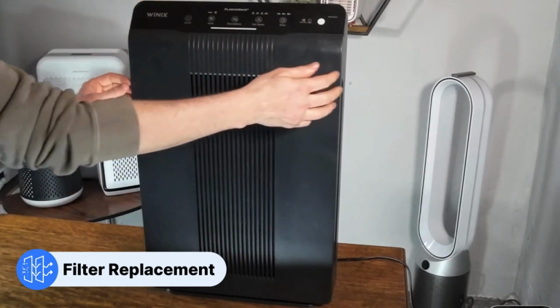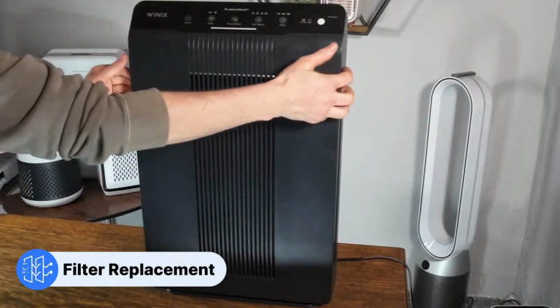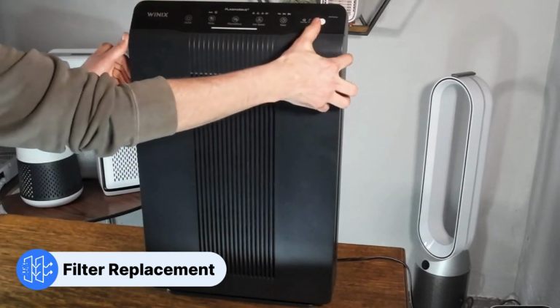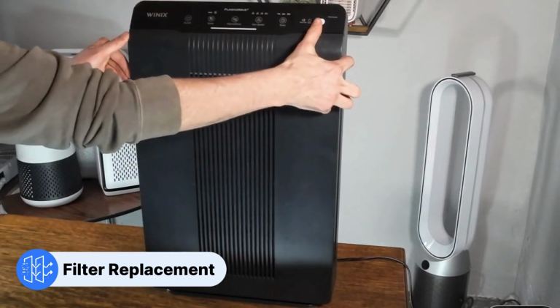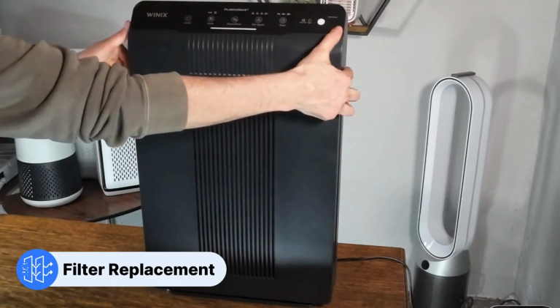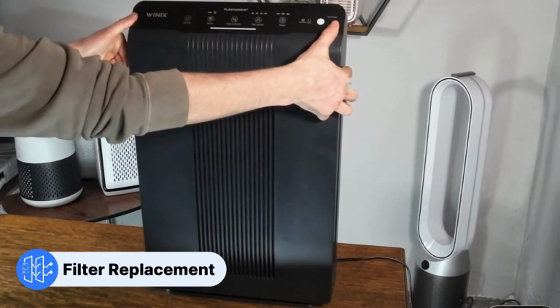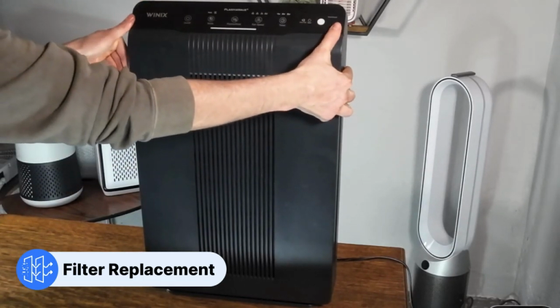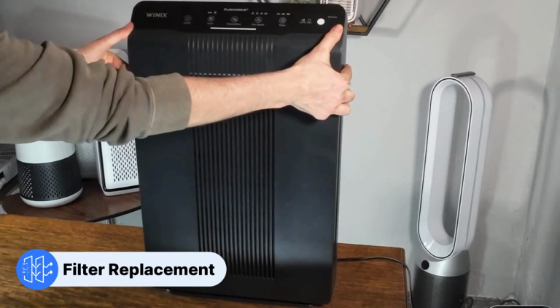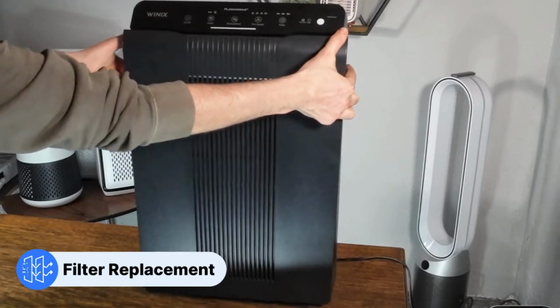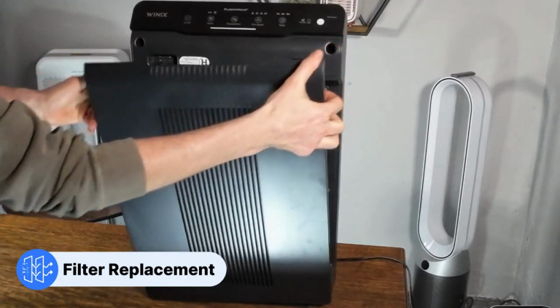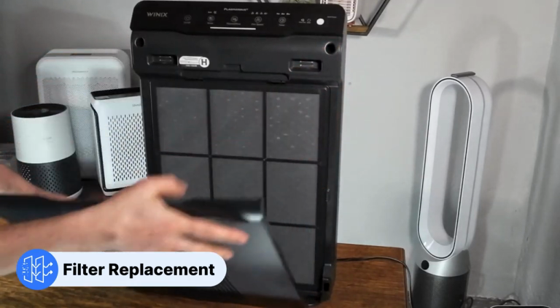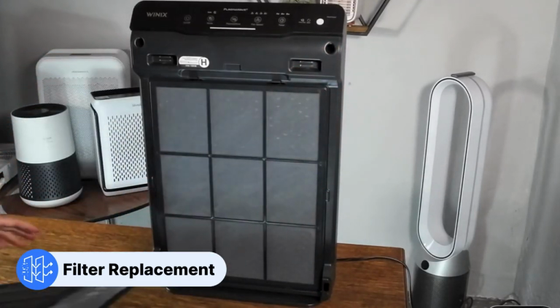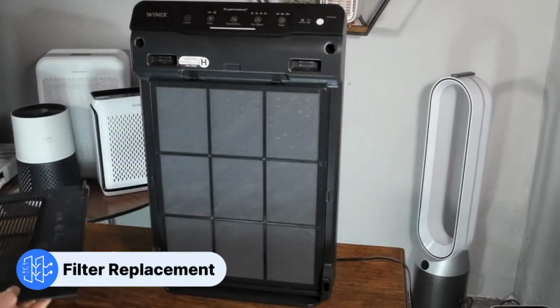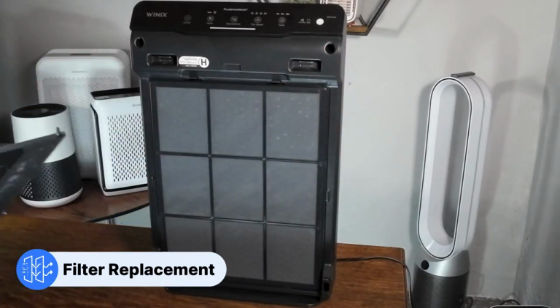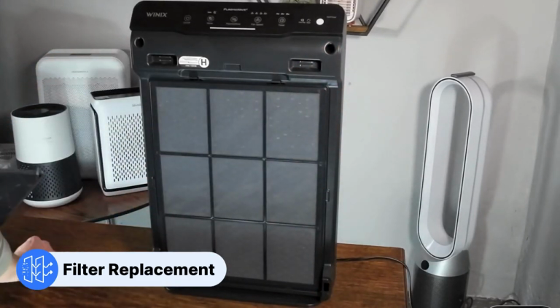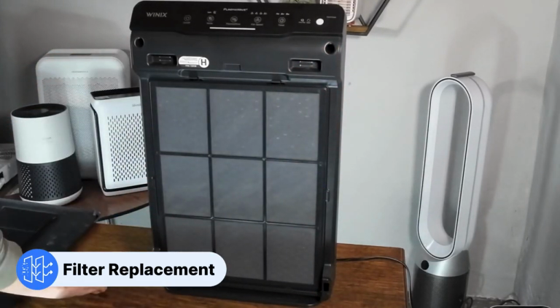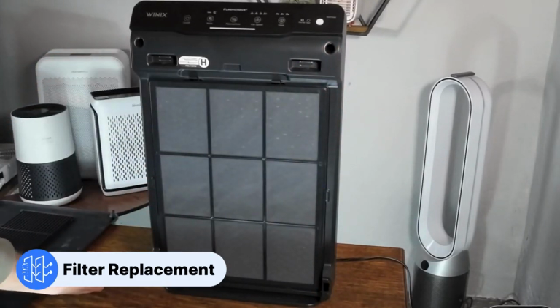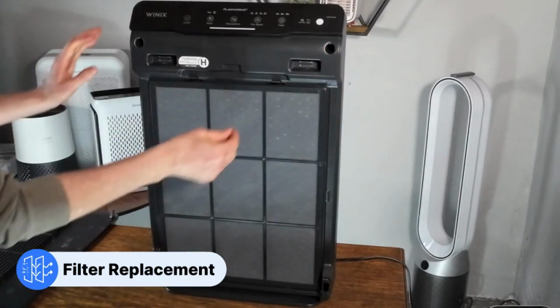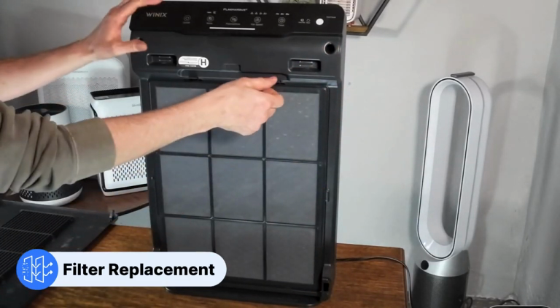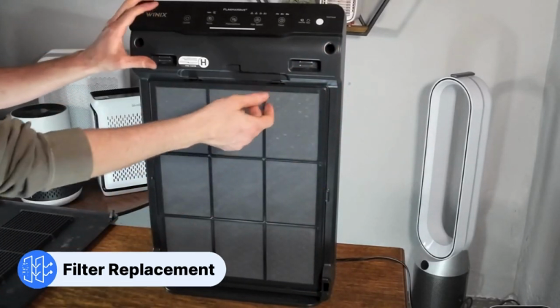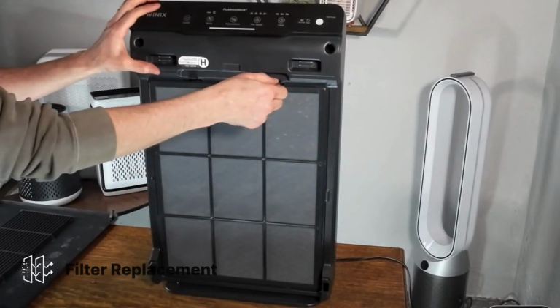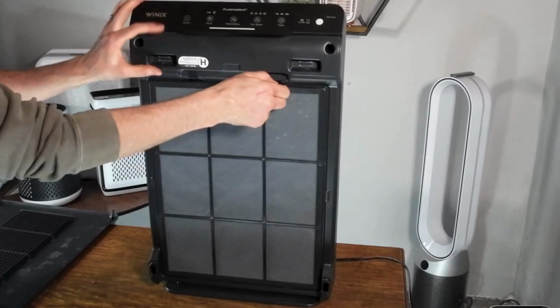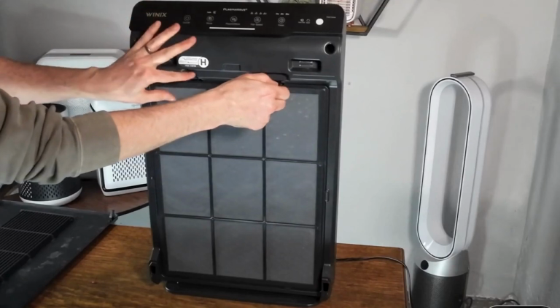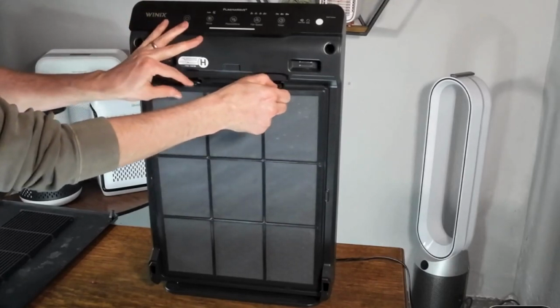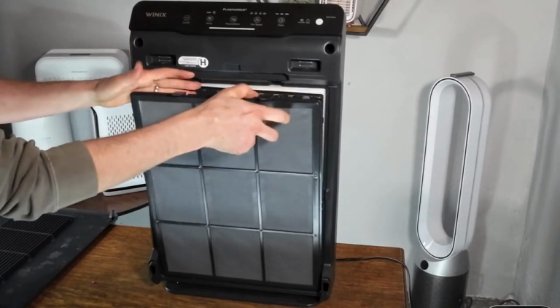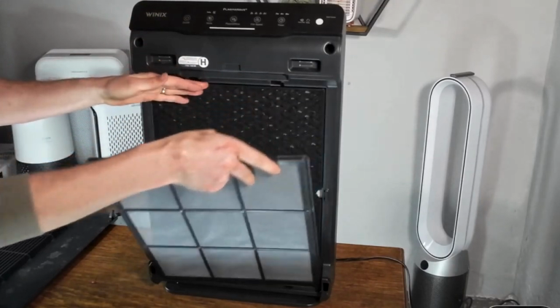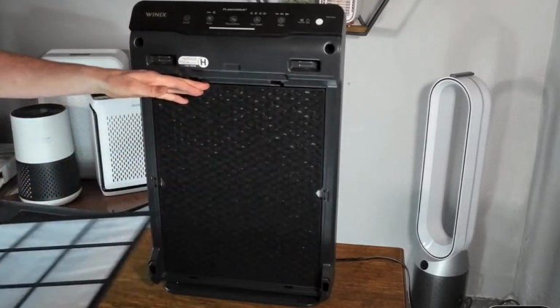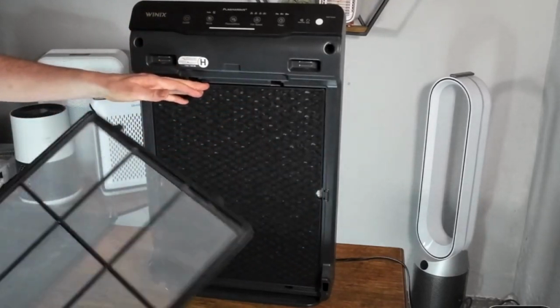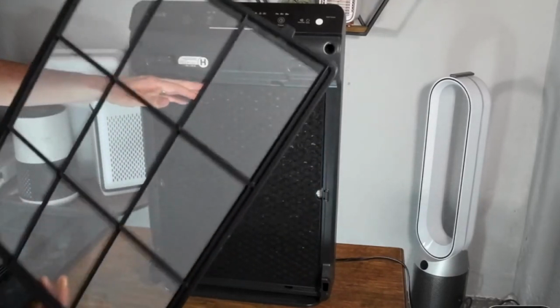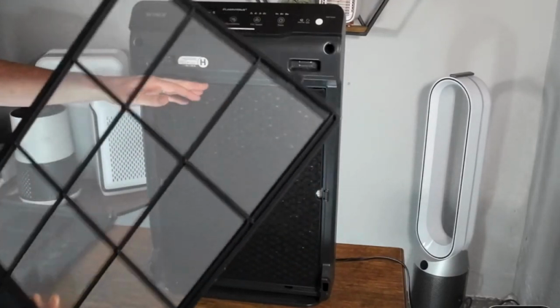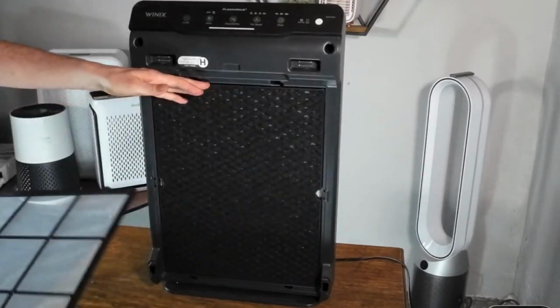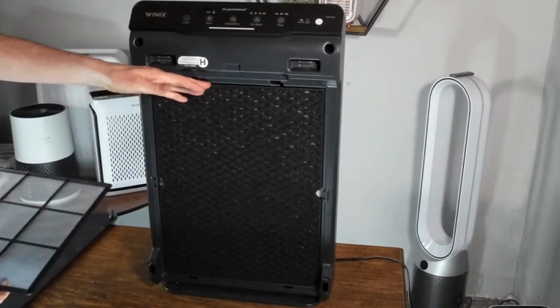The first thing you want to do is remove the outer case. This is the pre-filter that you'll regularly clean — make sure you don't throw this away.